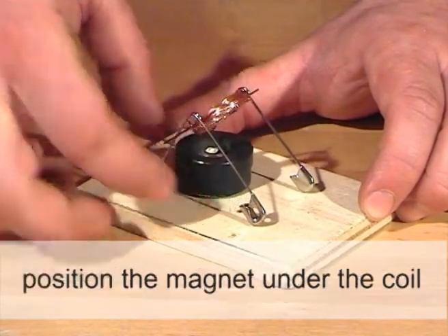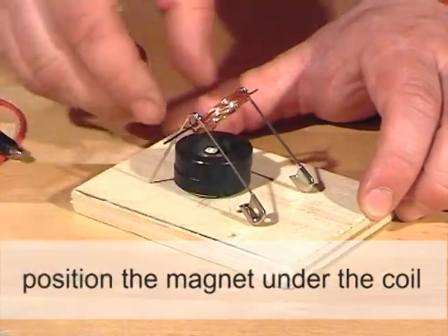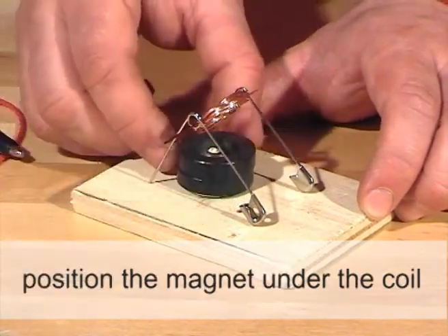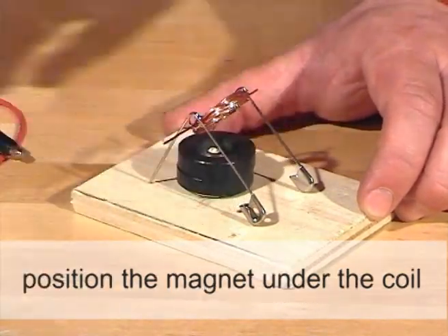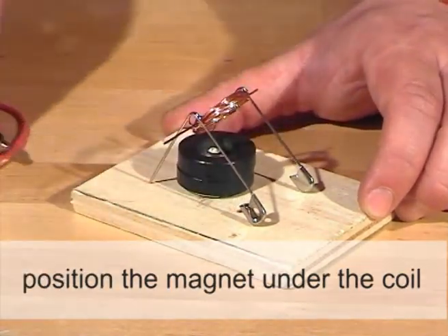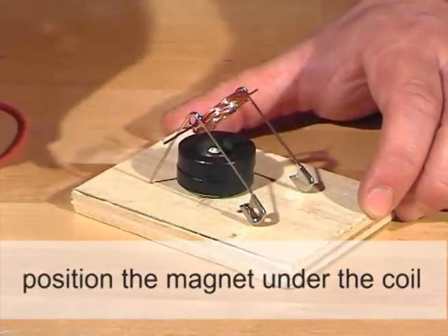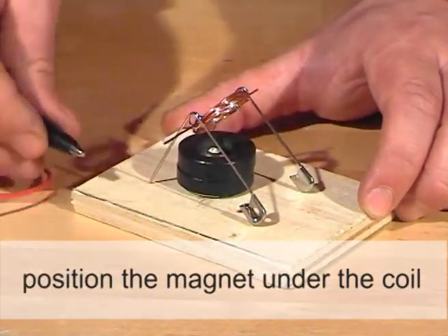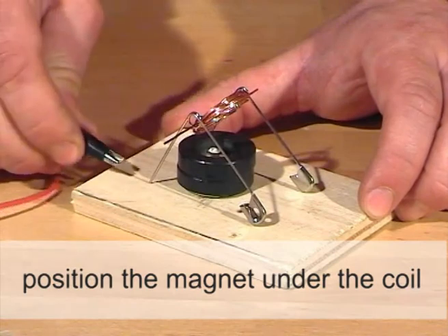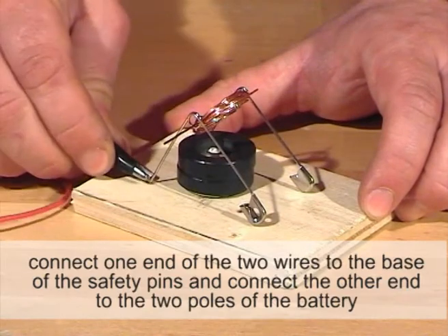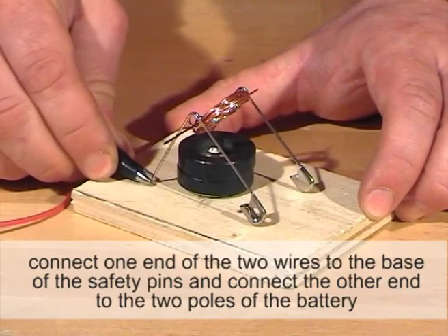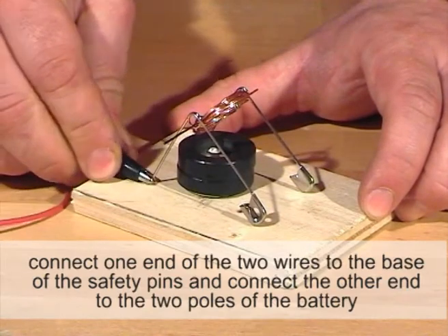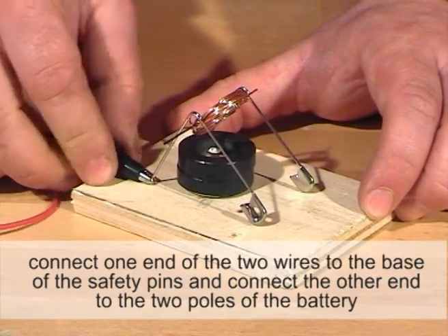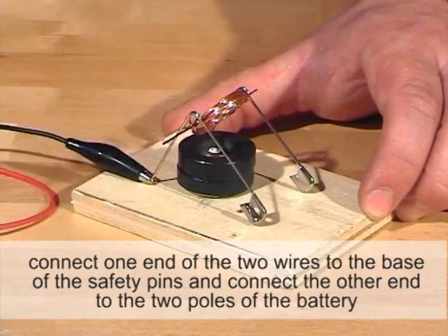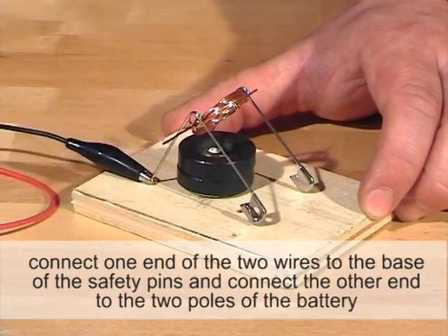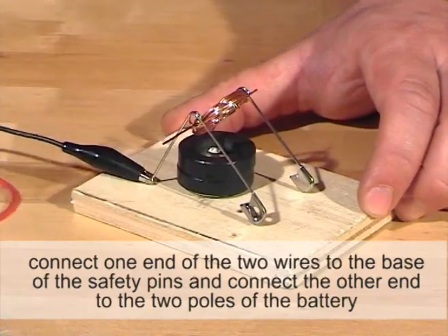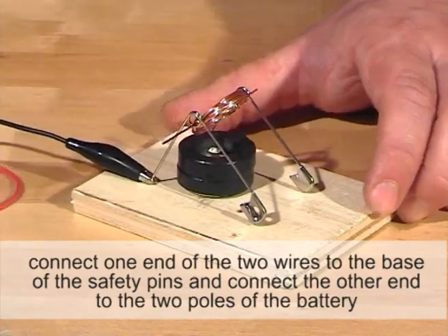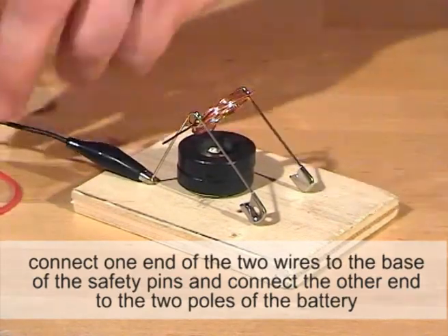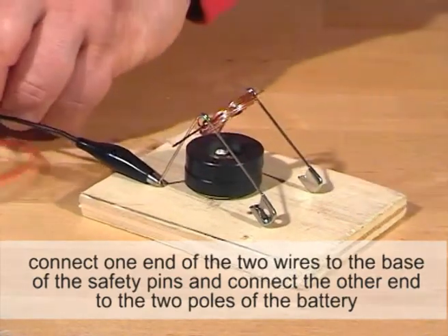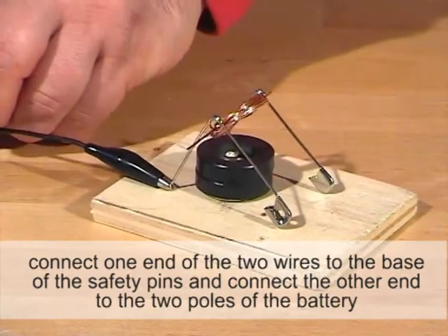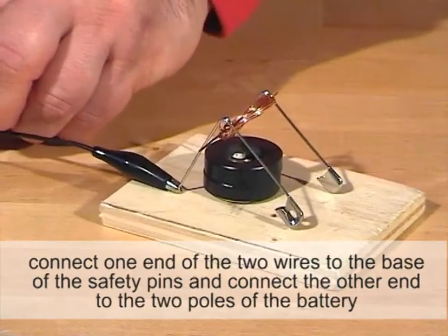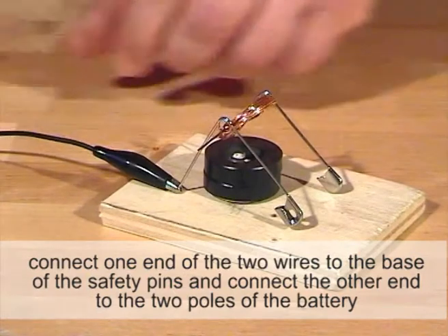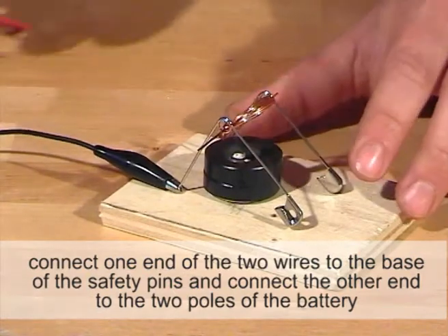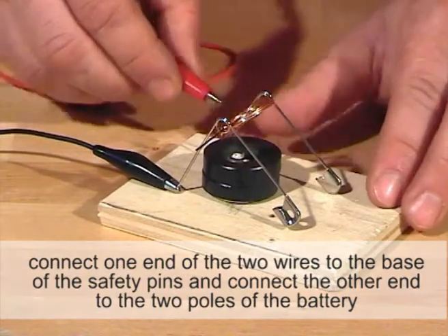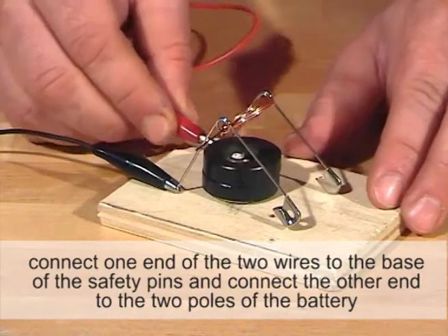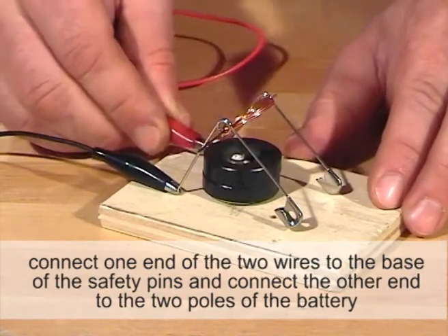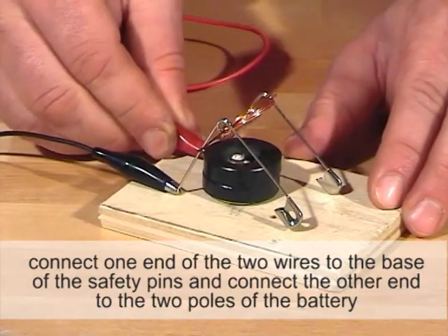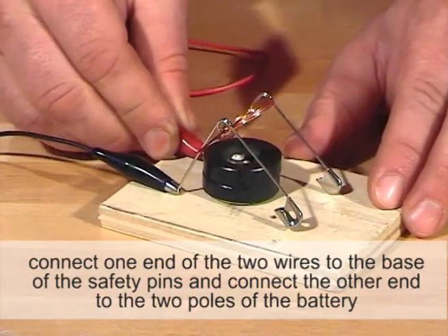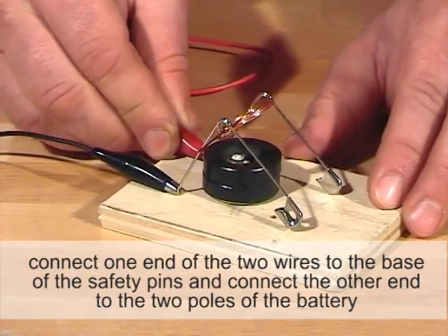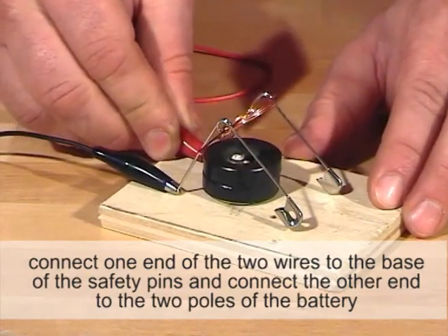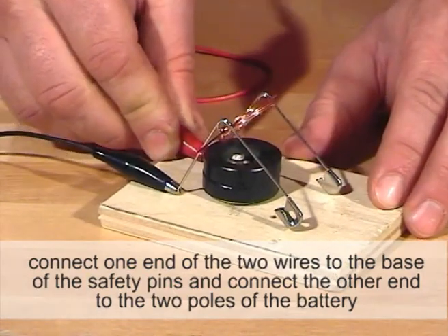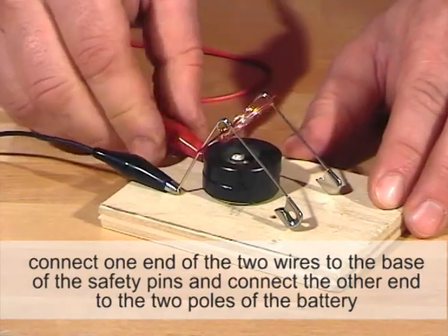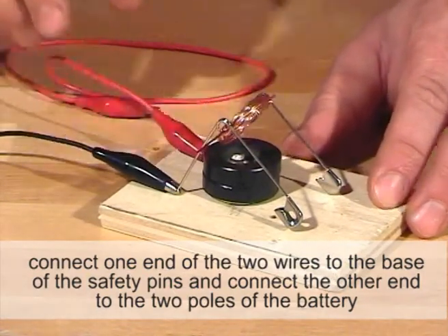Position the magnet under the coil. Connect one end of the two wires to the base of the safety pins and connect the other end to the two poles of the battery.